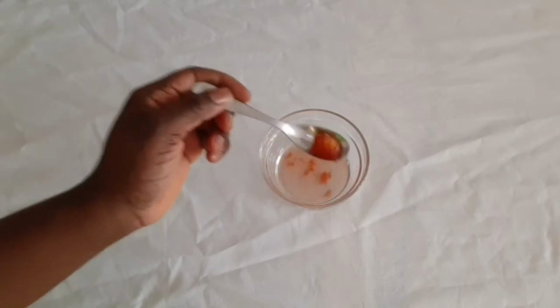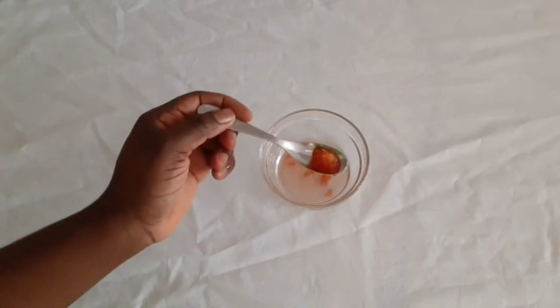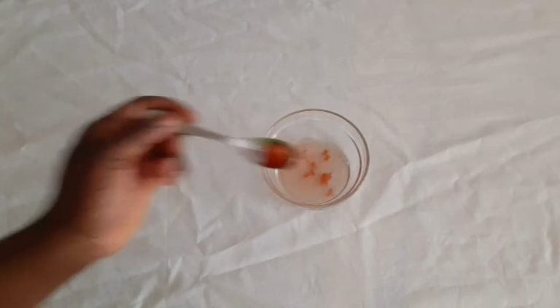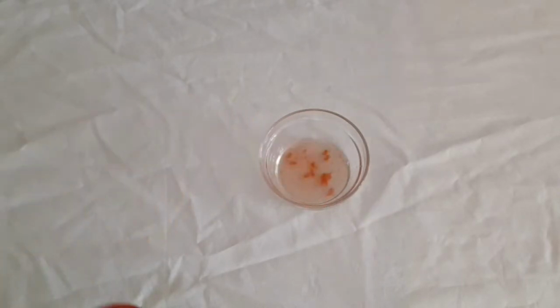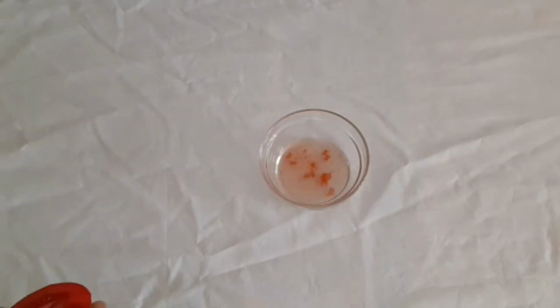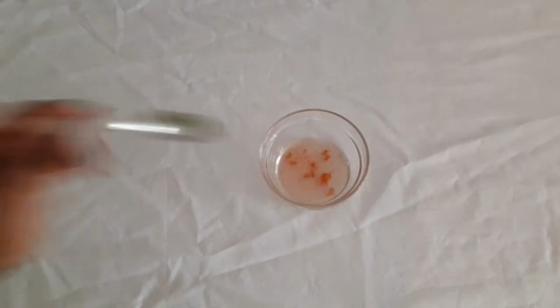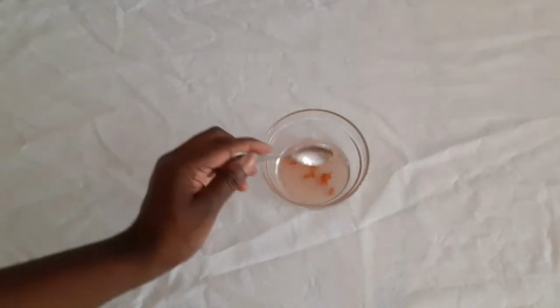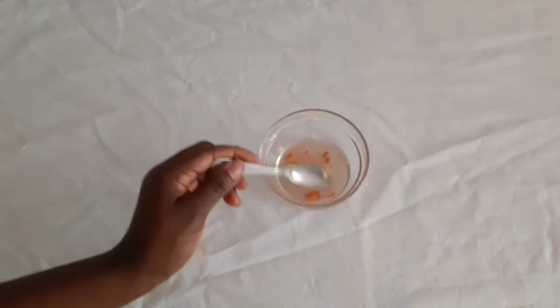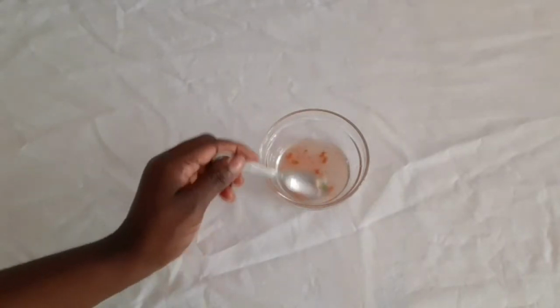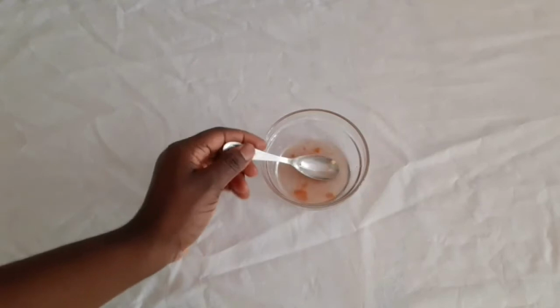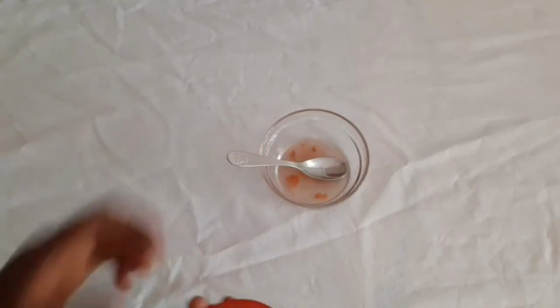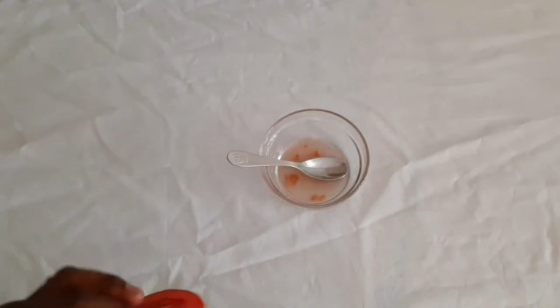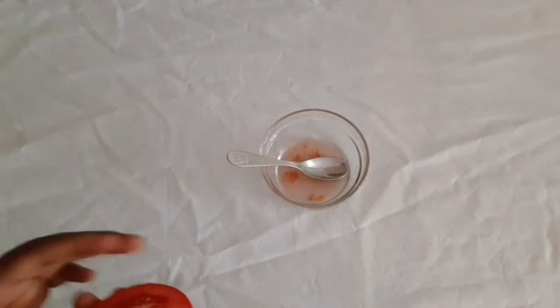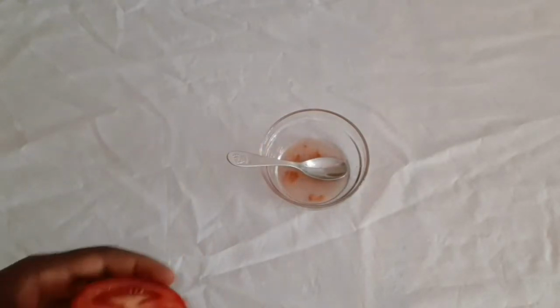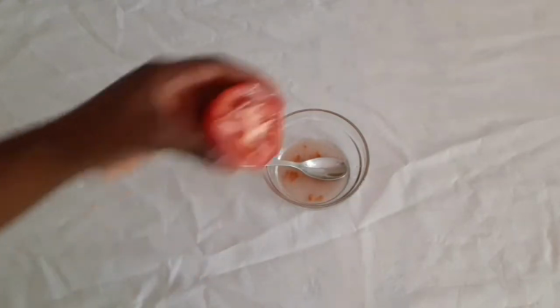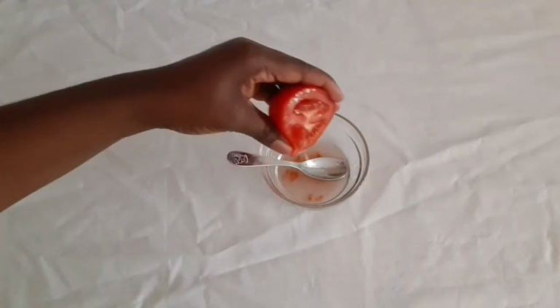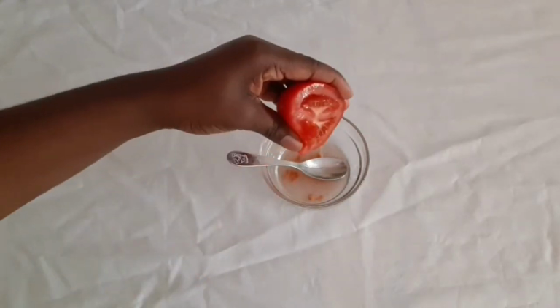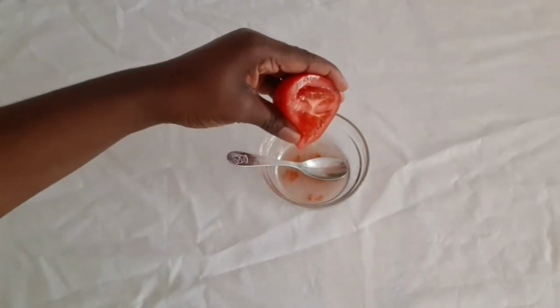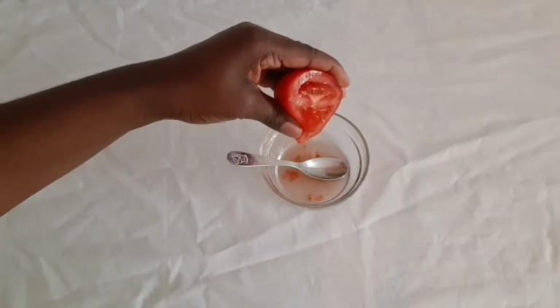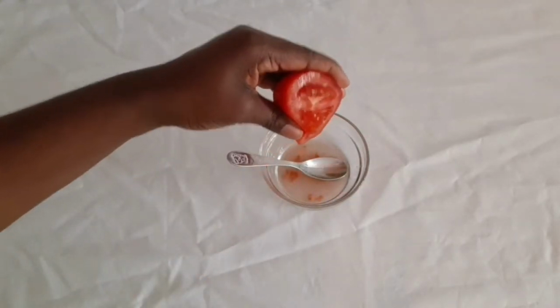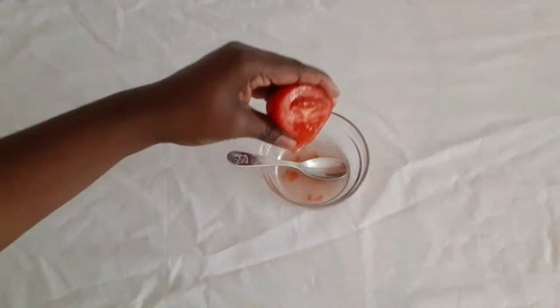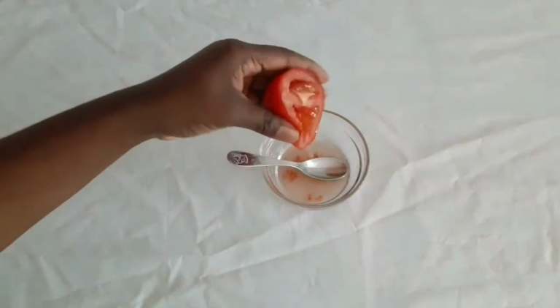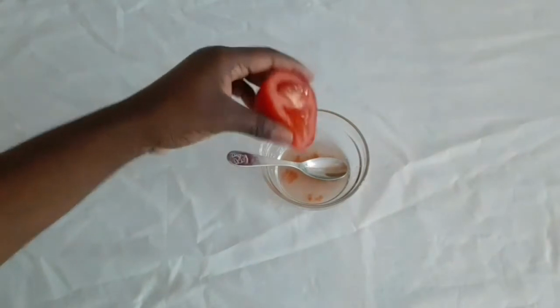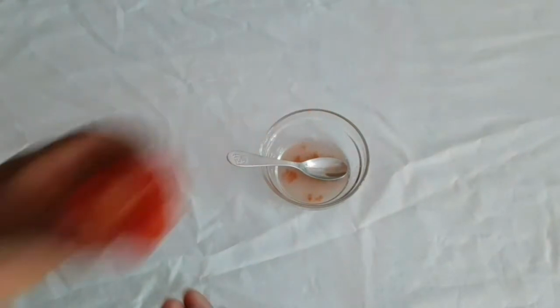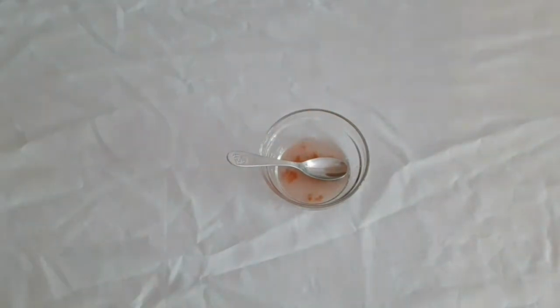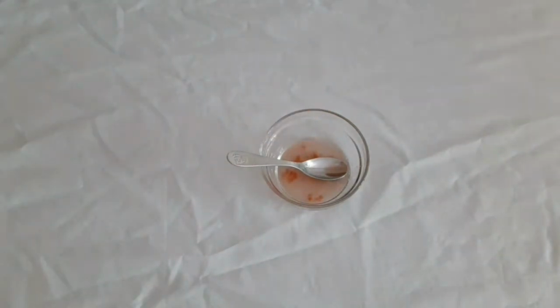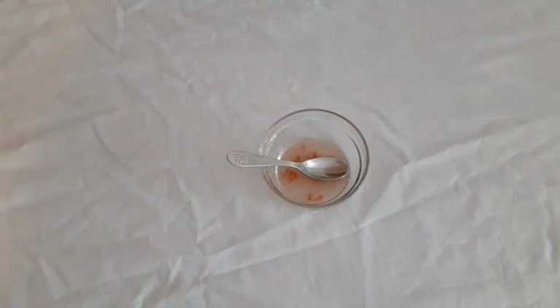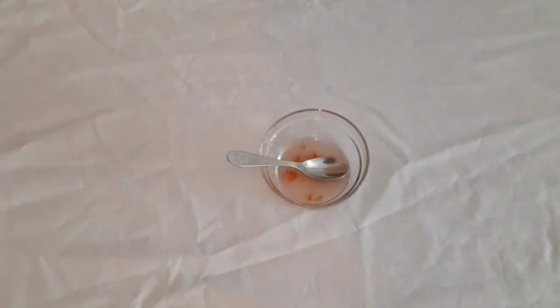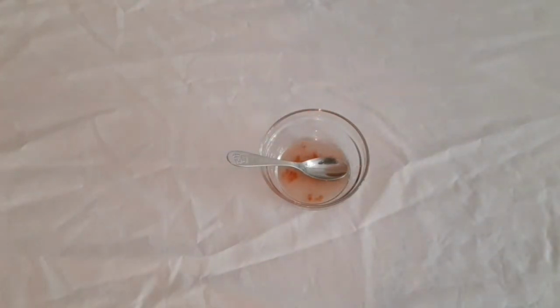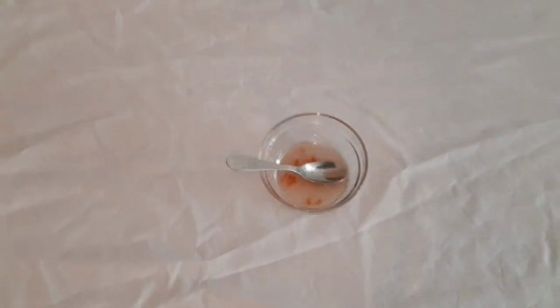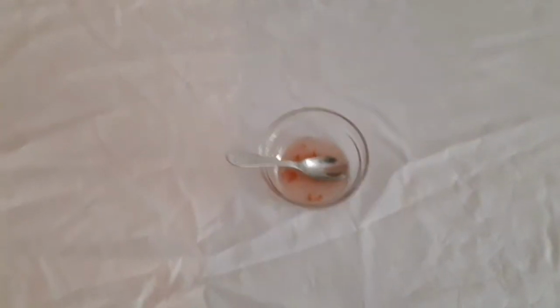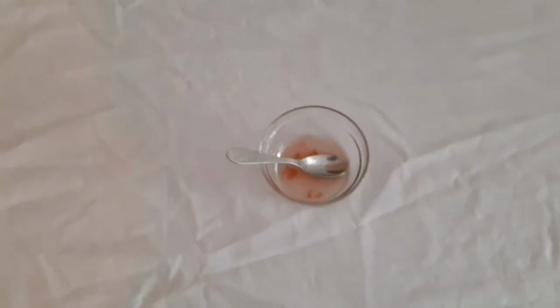Don't forget to remove any seeds inside. If you also feel like blending your tomatoes, that is not a problem — this is just the way I do mine, so you can also blend yours.